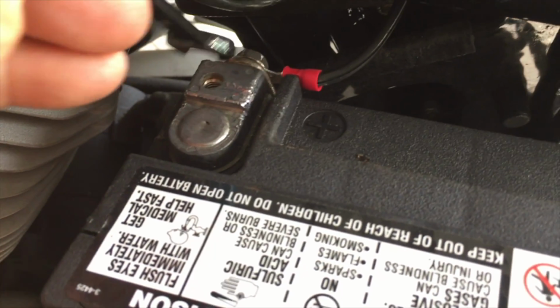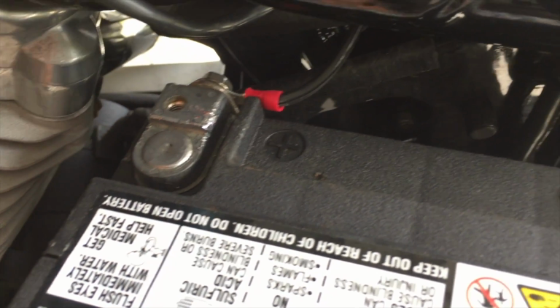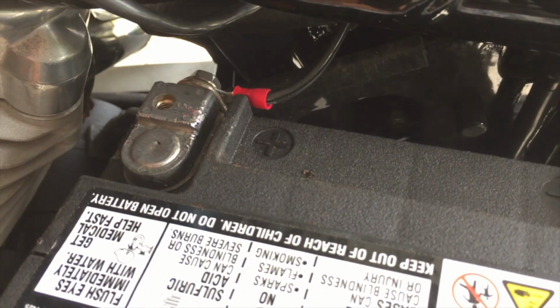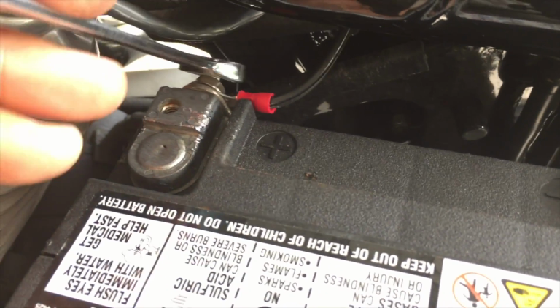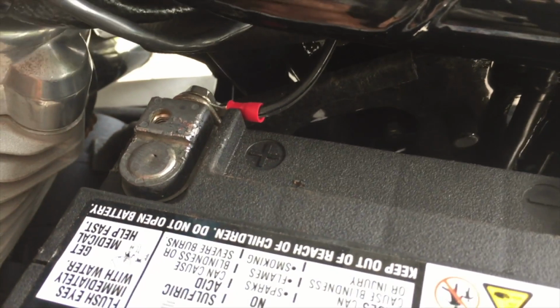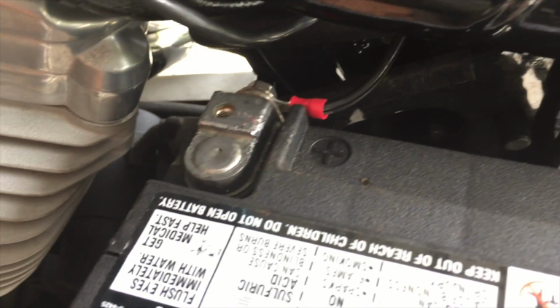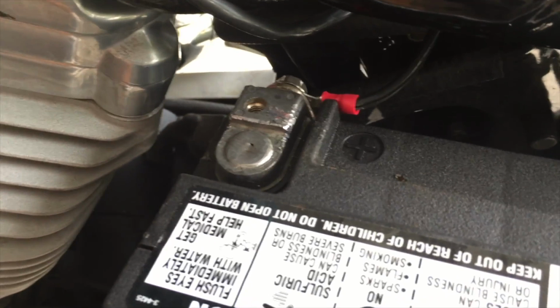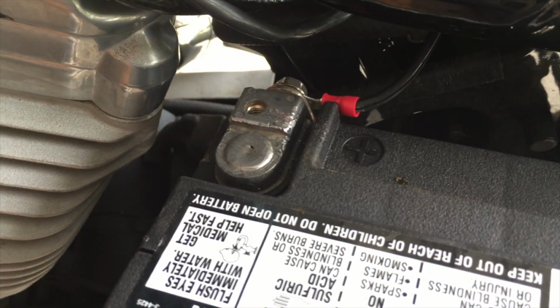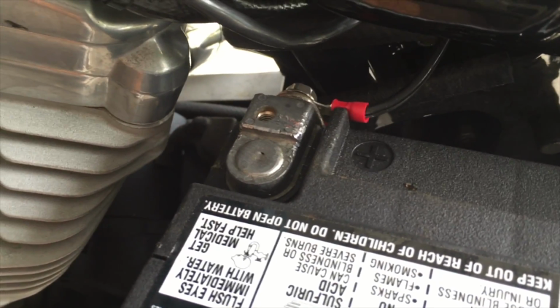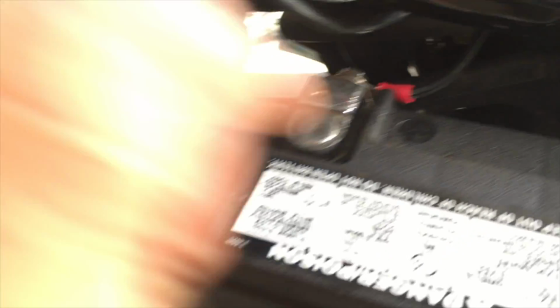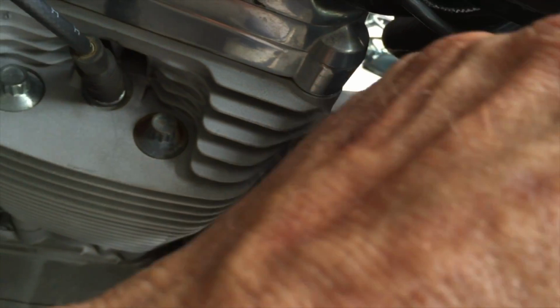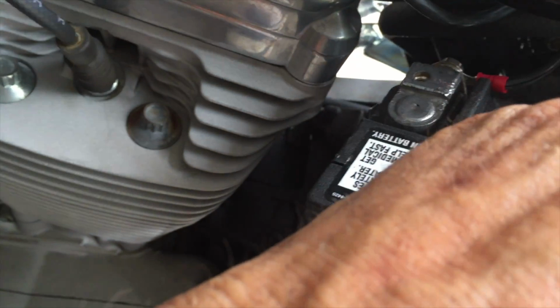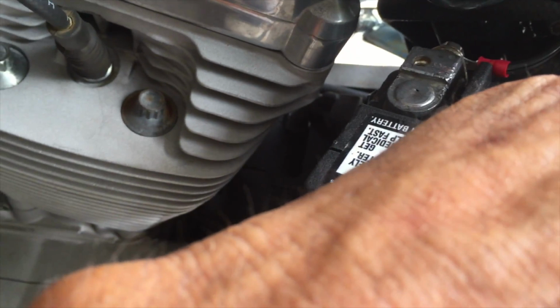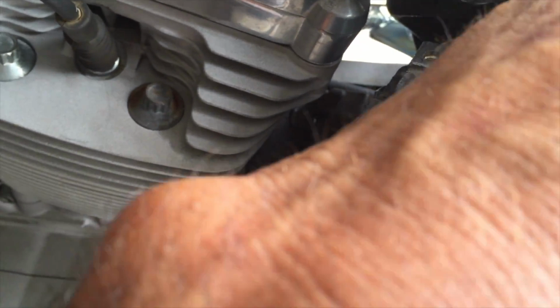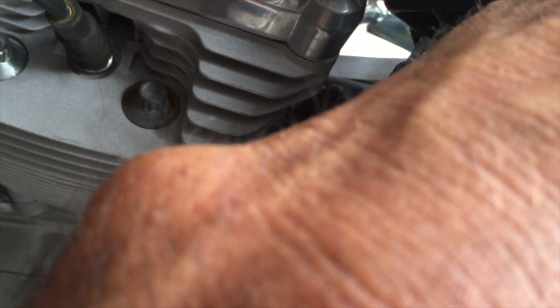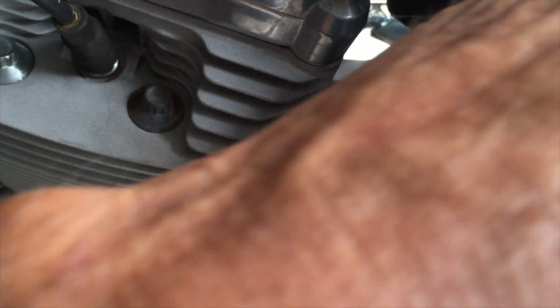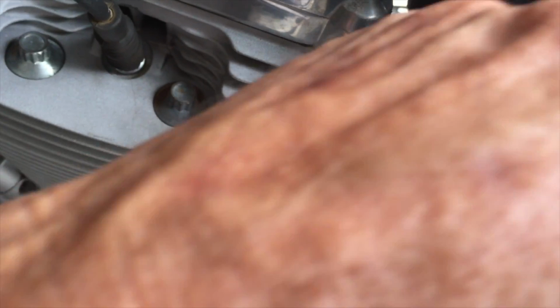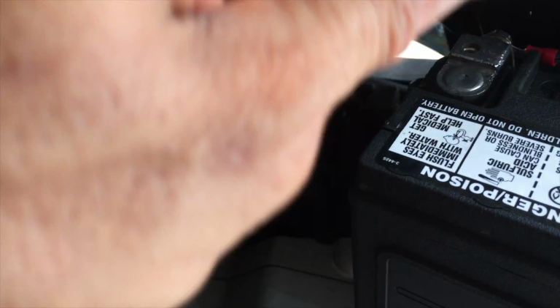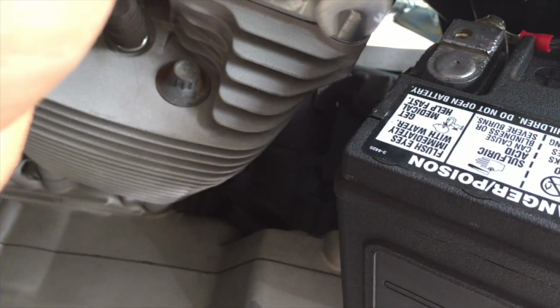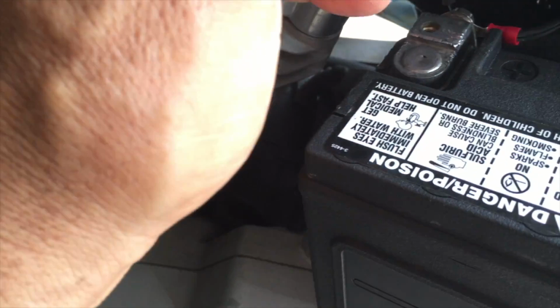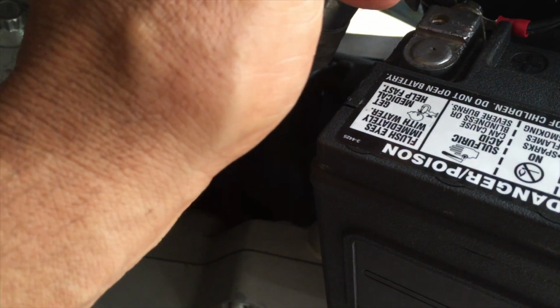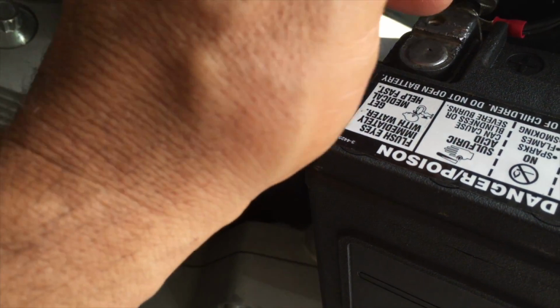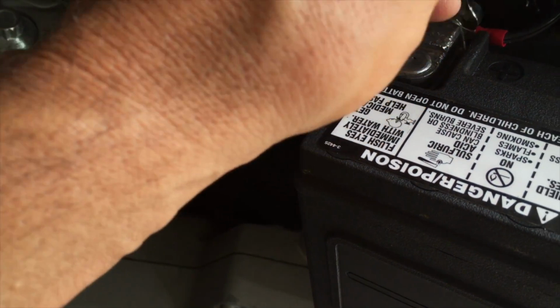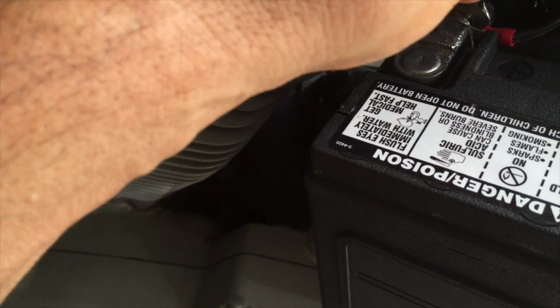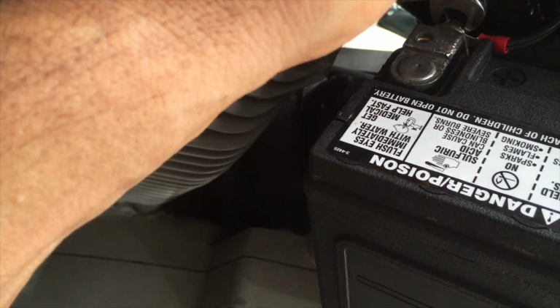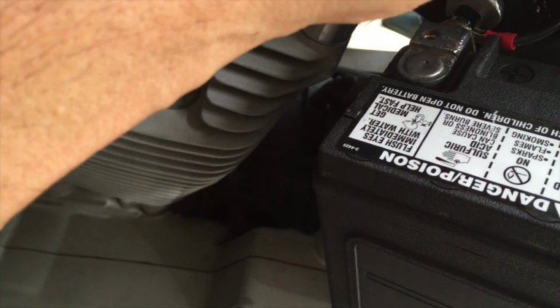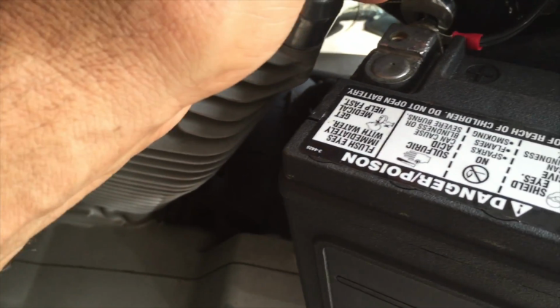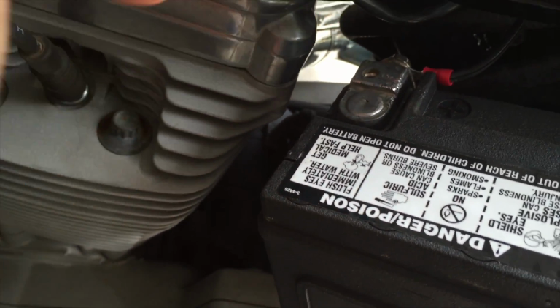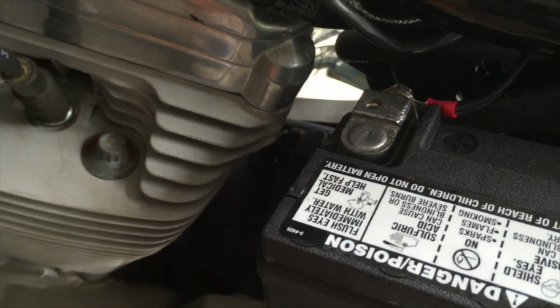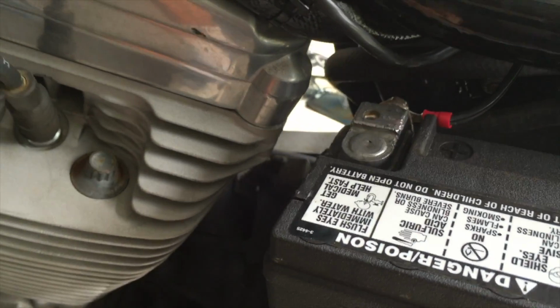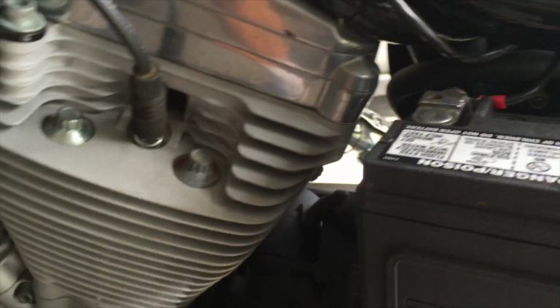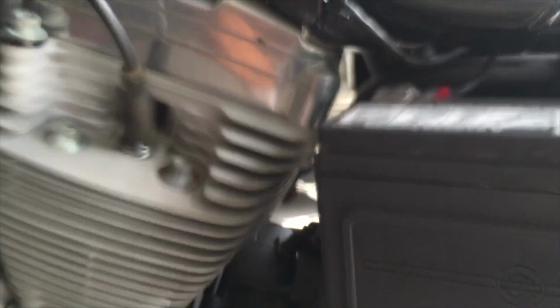Now if you touch the frame, it's not grounded because the ground is not connected, so you cannot get any shock or spark. It's just a bit tricky to work like this.